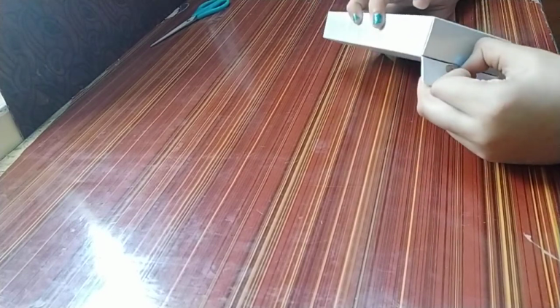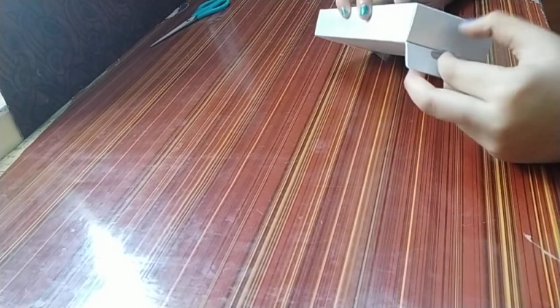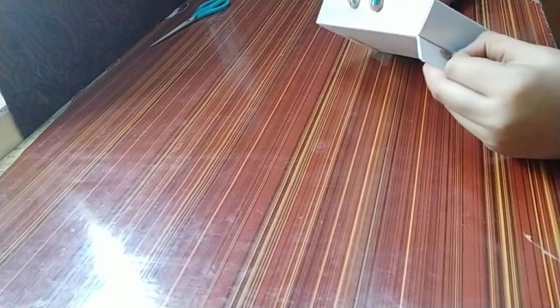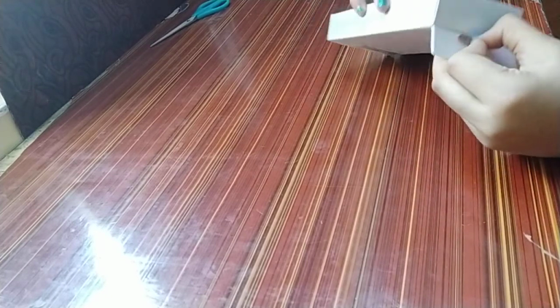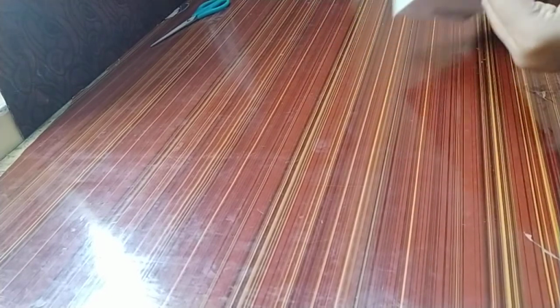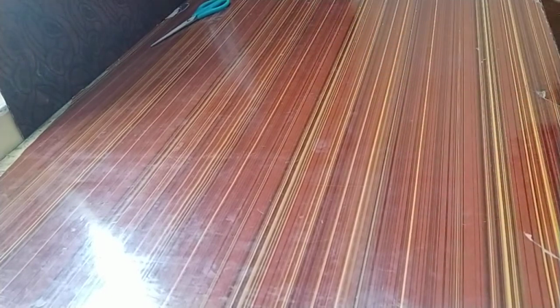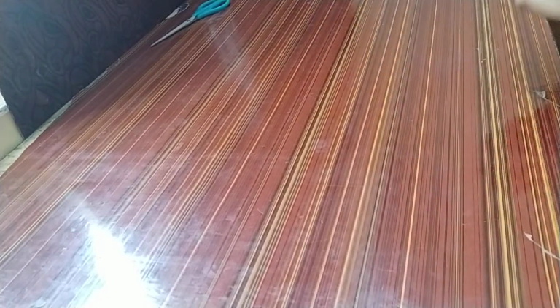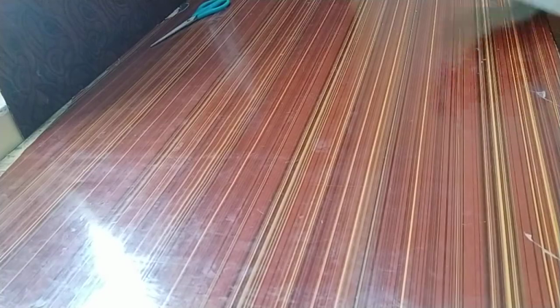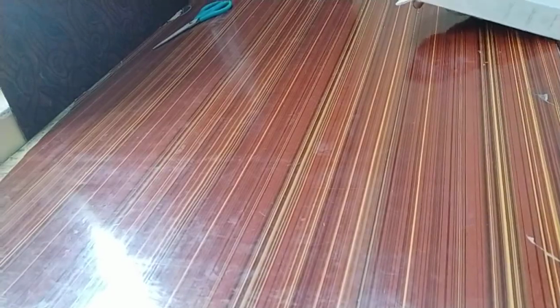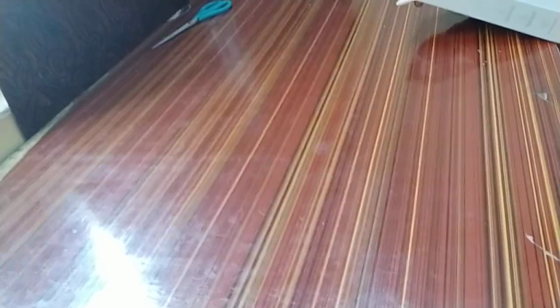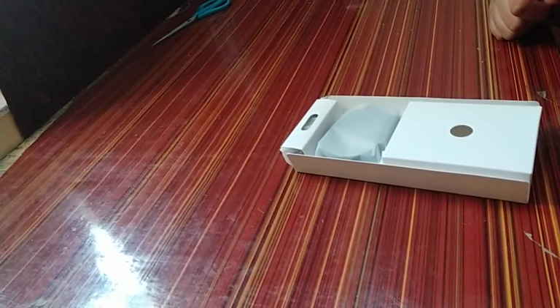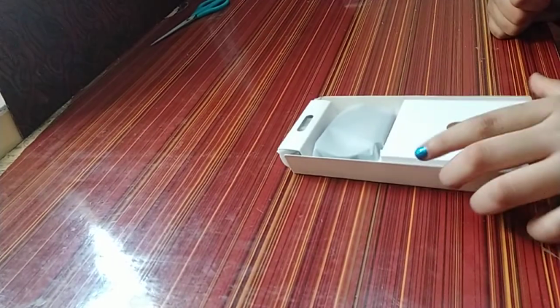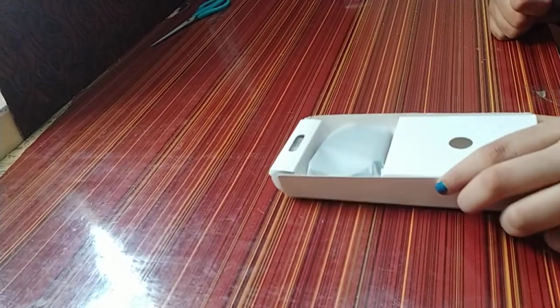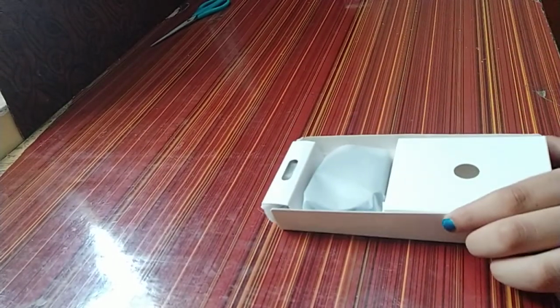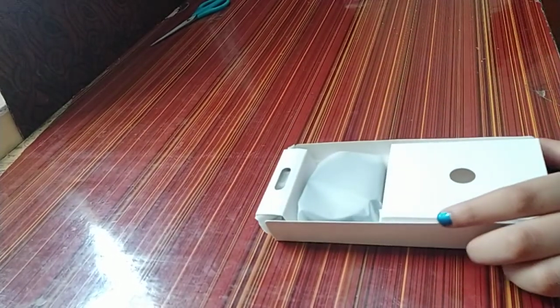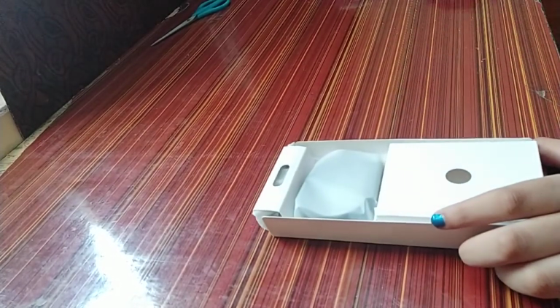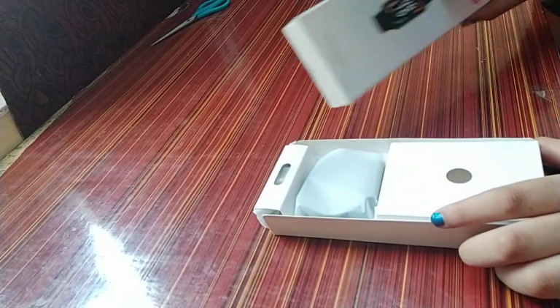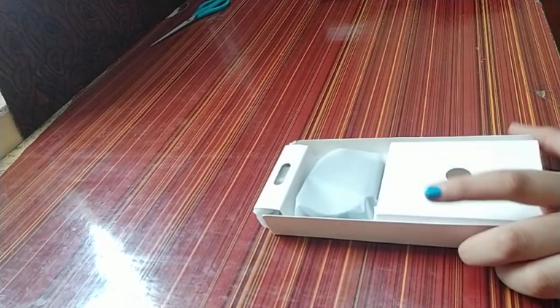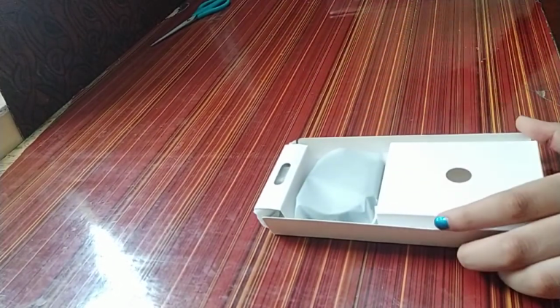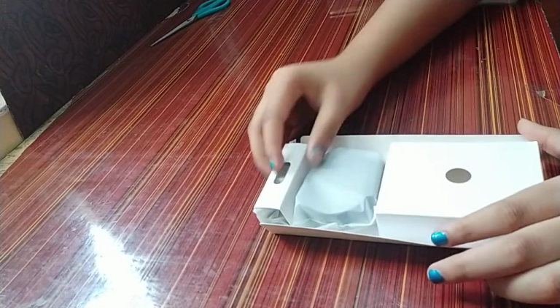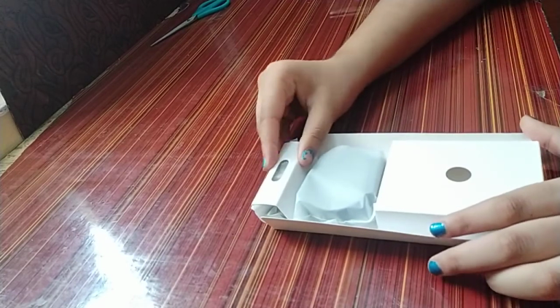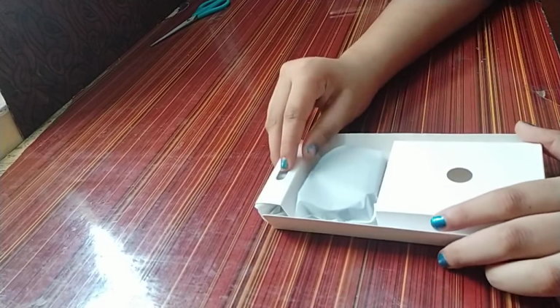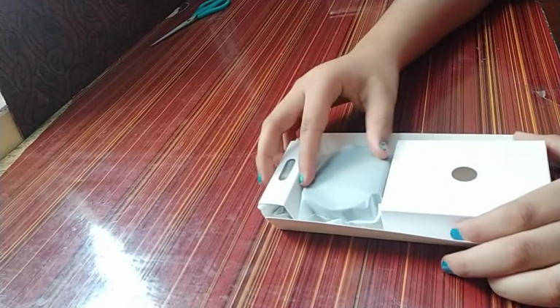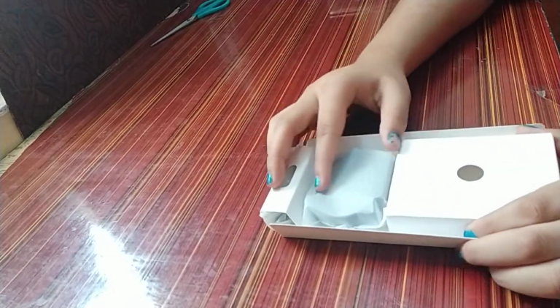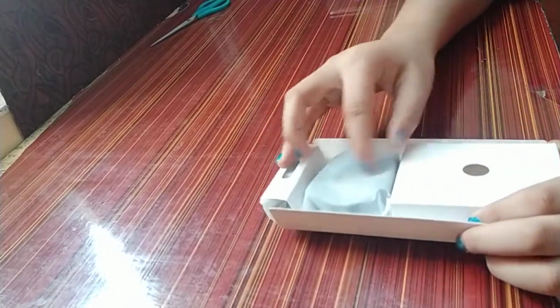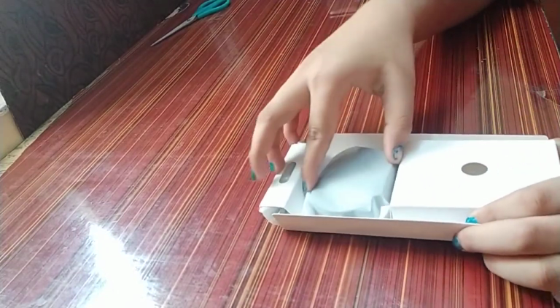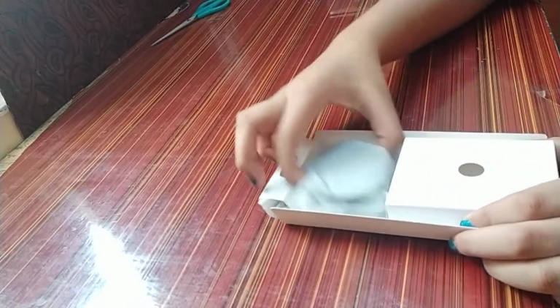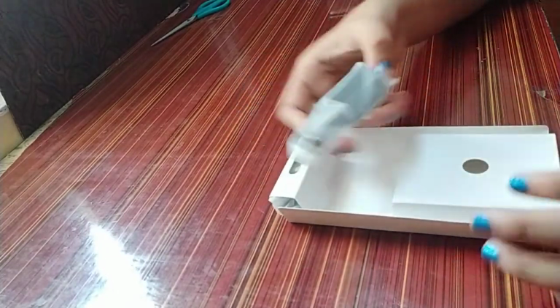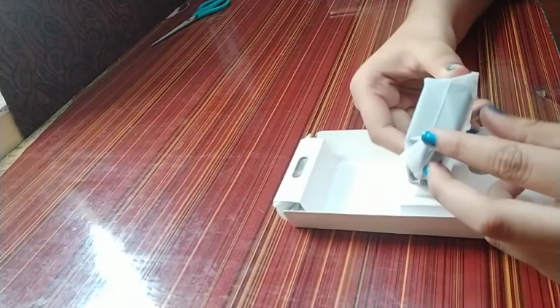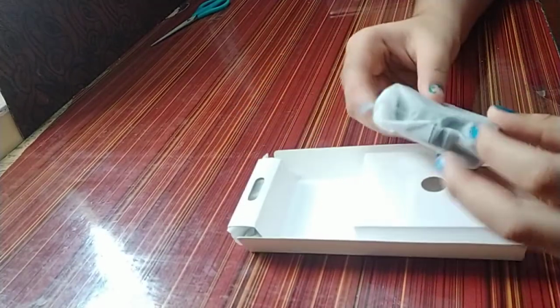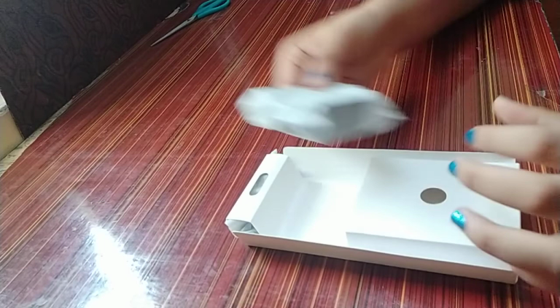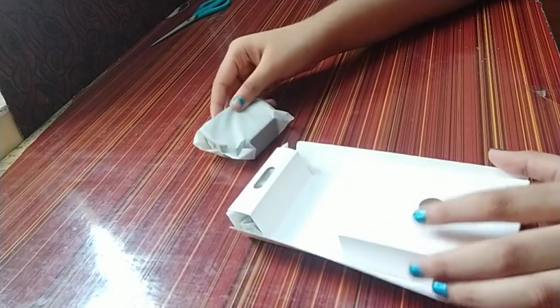I've opened the box — here's the box and here it is. First thoughts: it comes very neatly packed. Here's the watch itself.